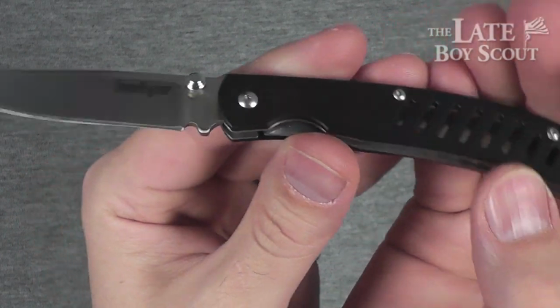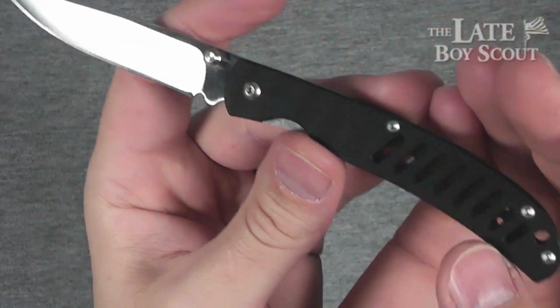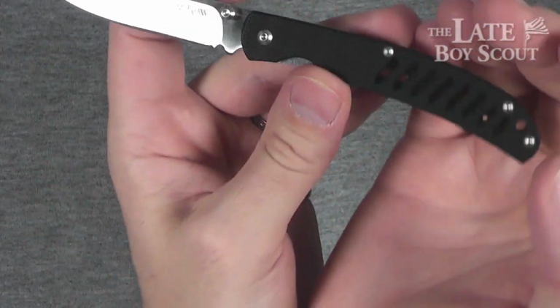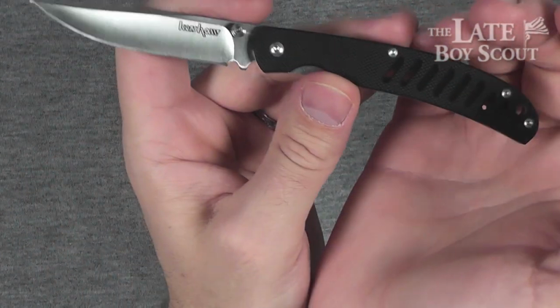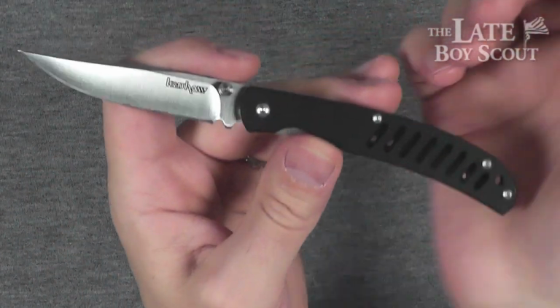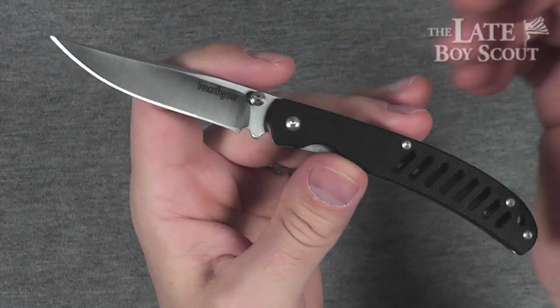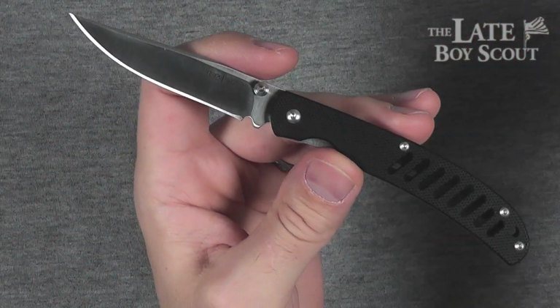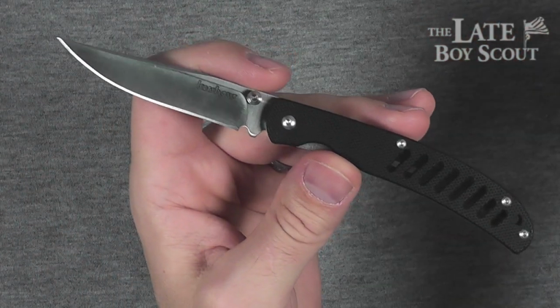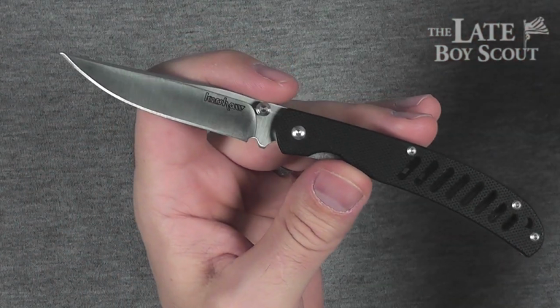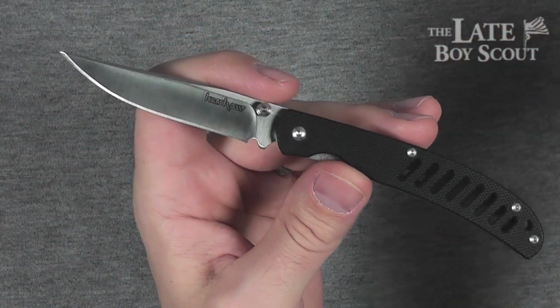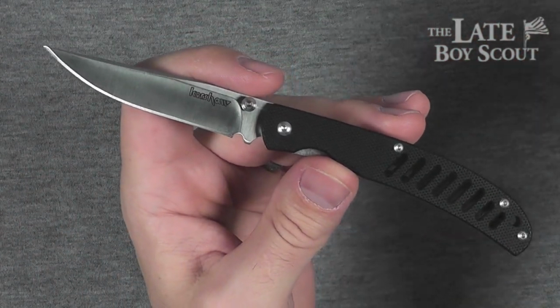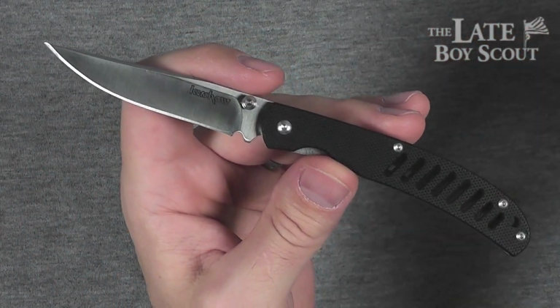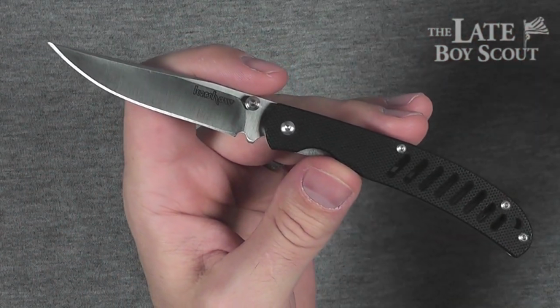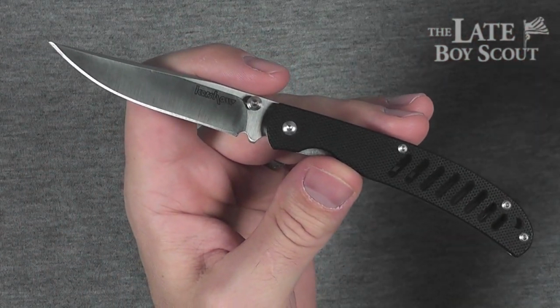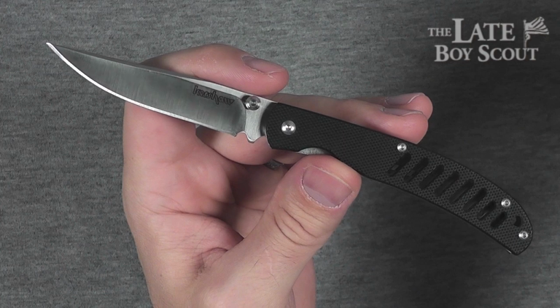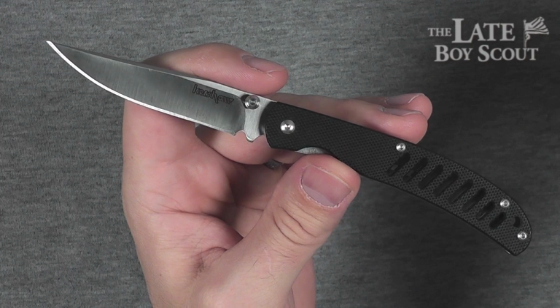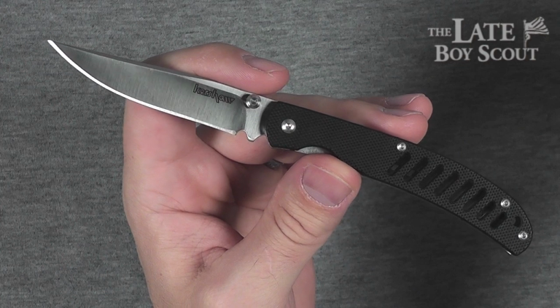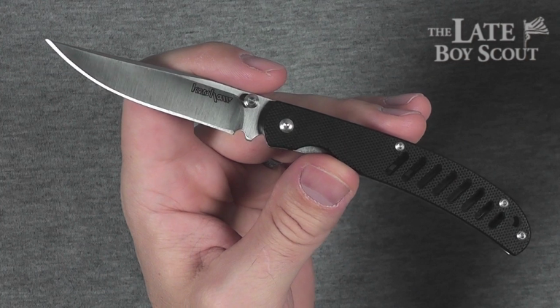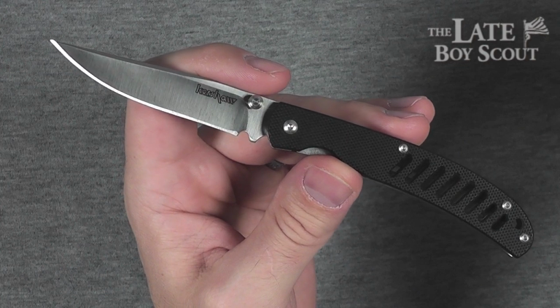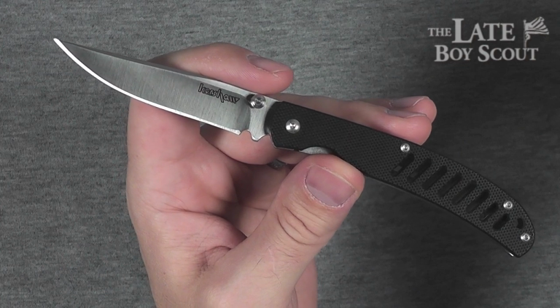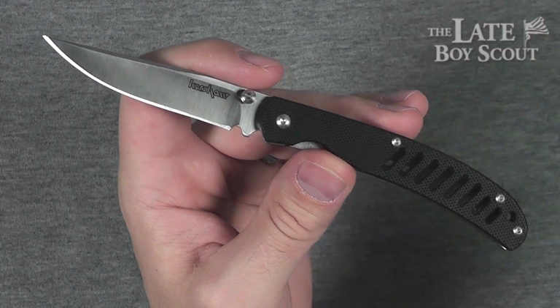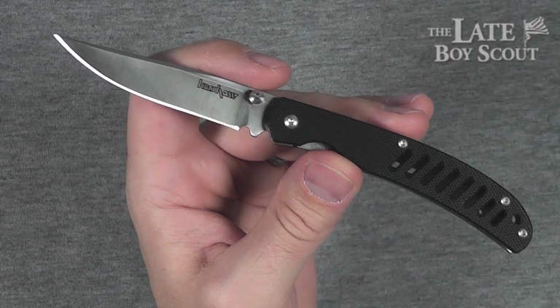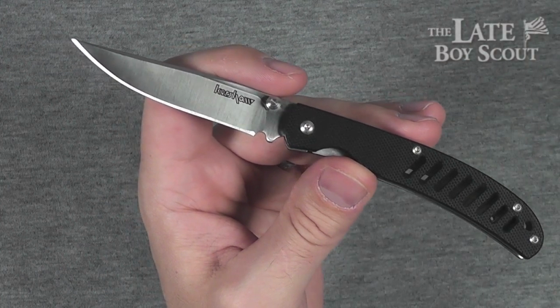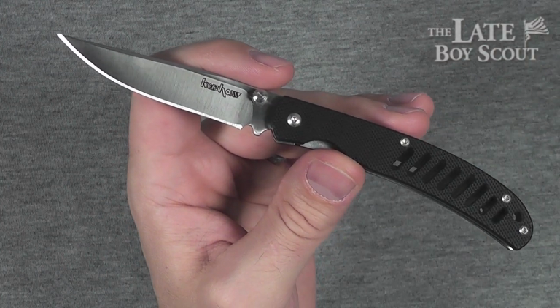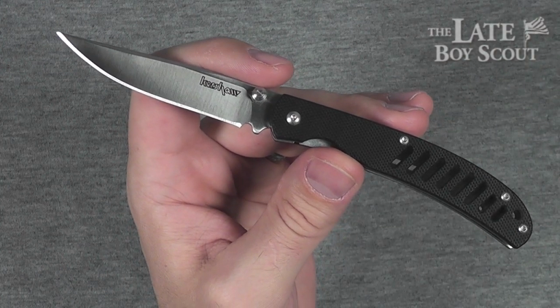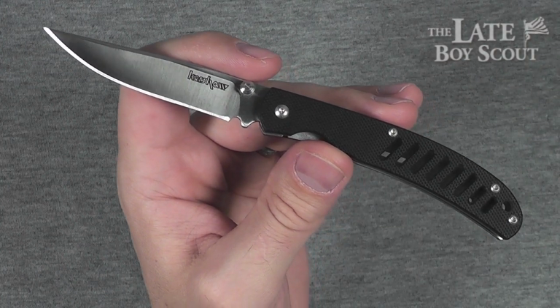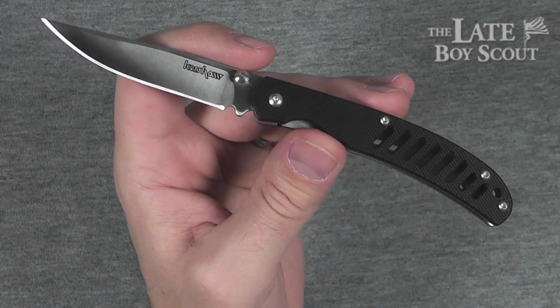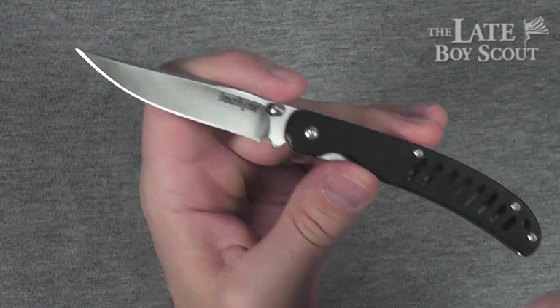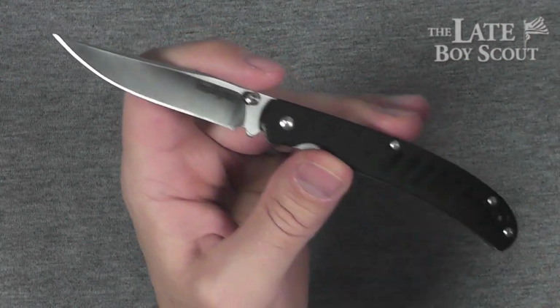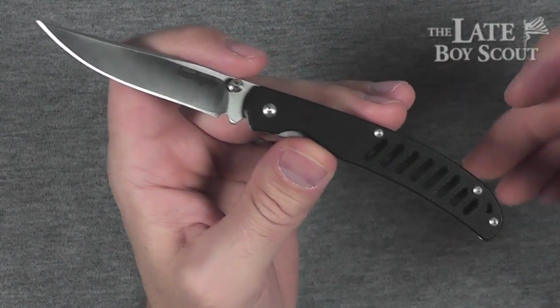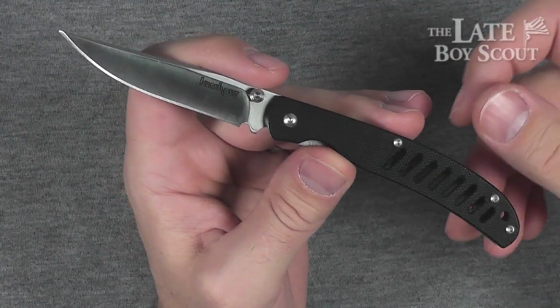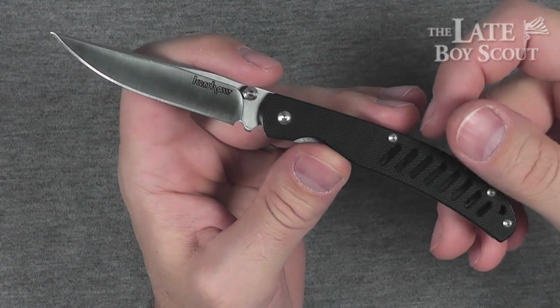Did I mention the price already? I told you what I paid for it. If you're going to buy this thing, you're going to find it for $19 to $20 — less if you shop around.